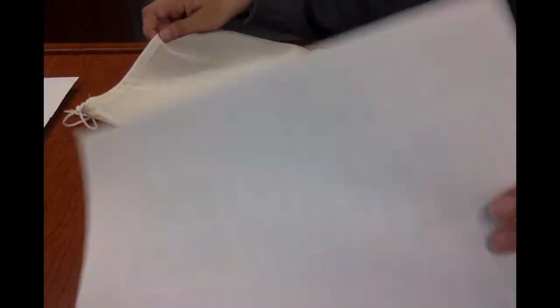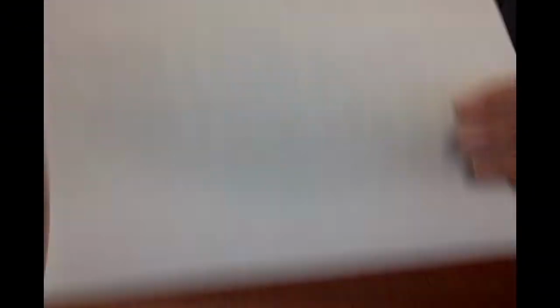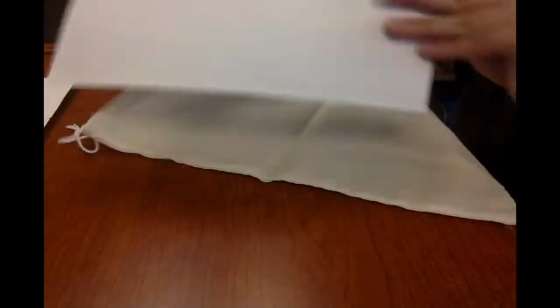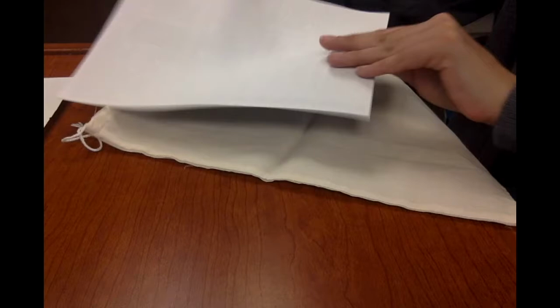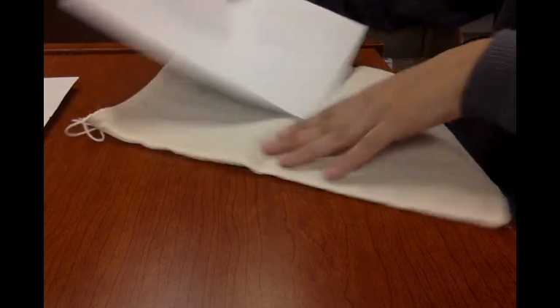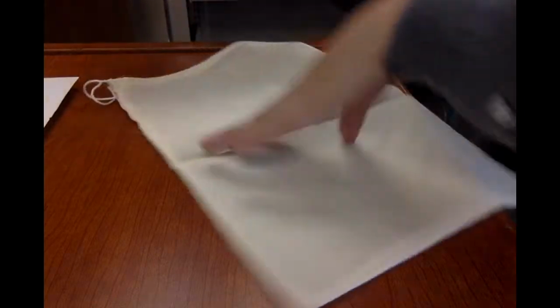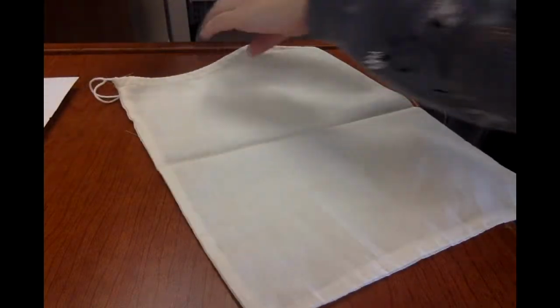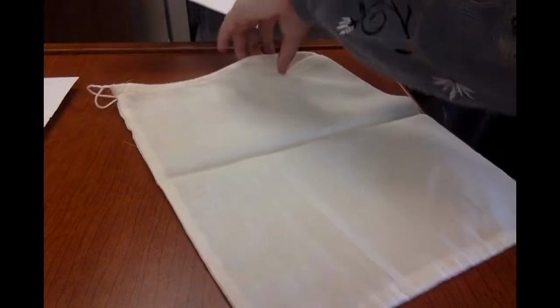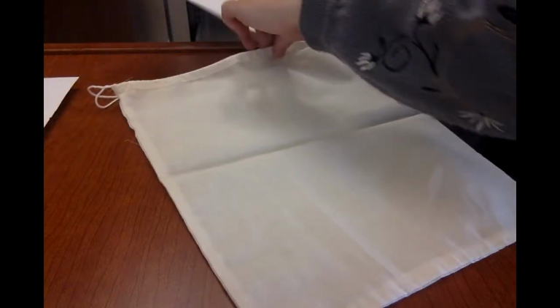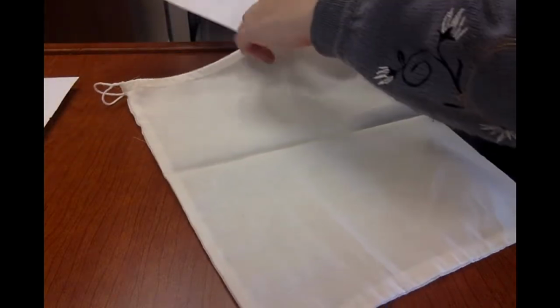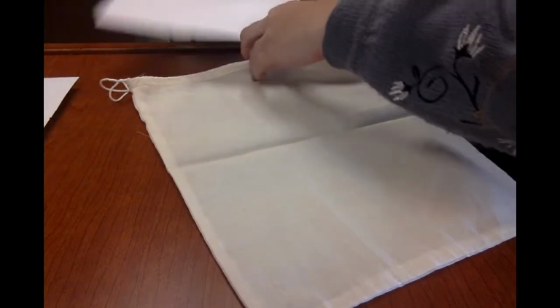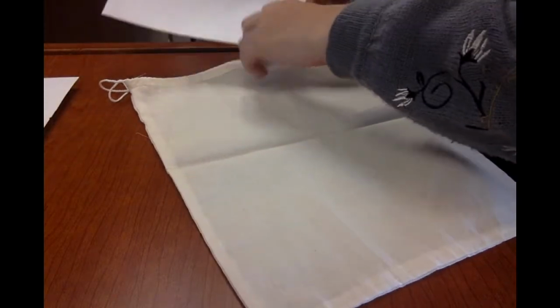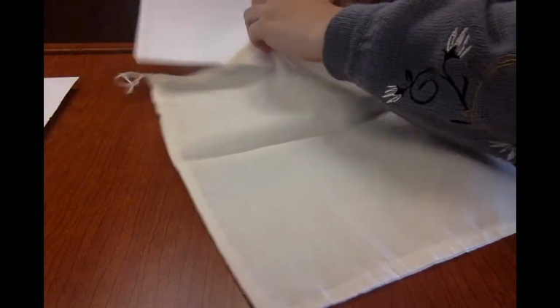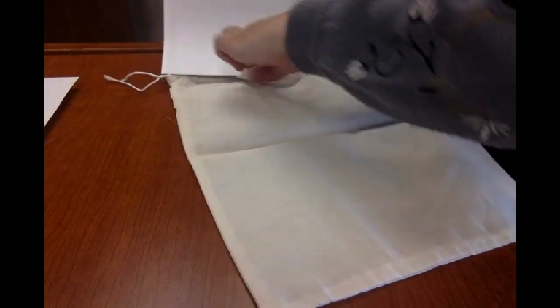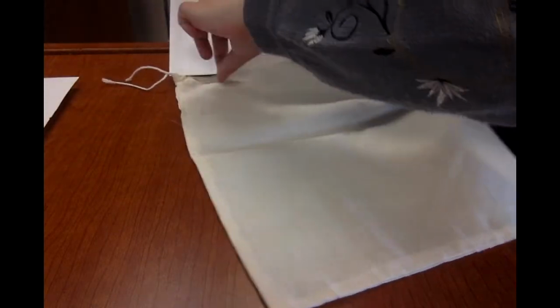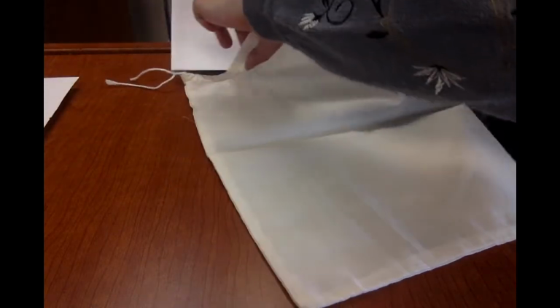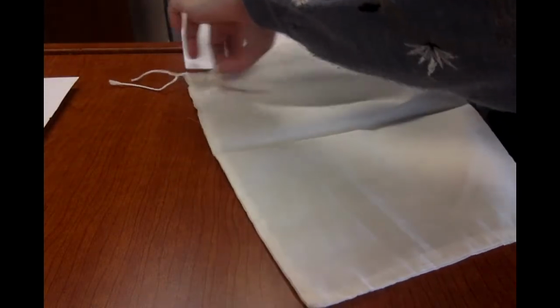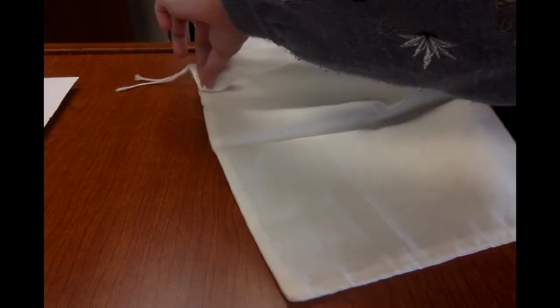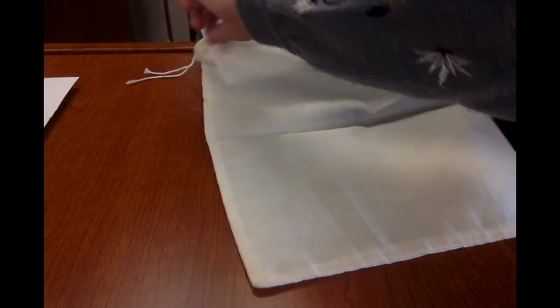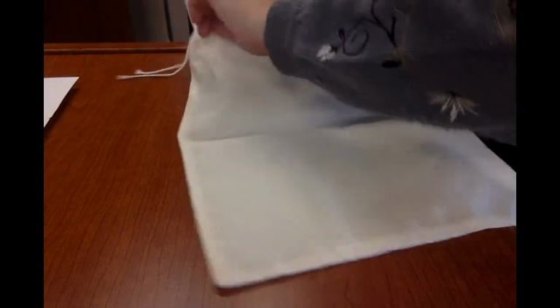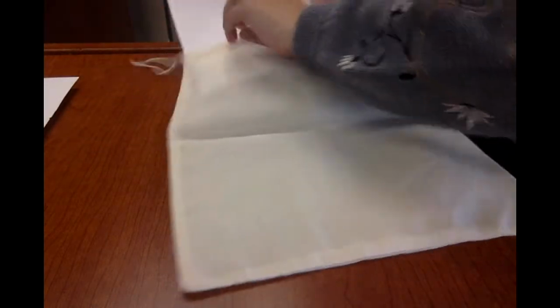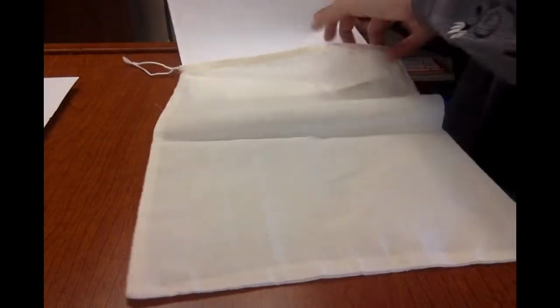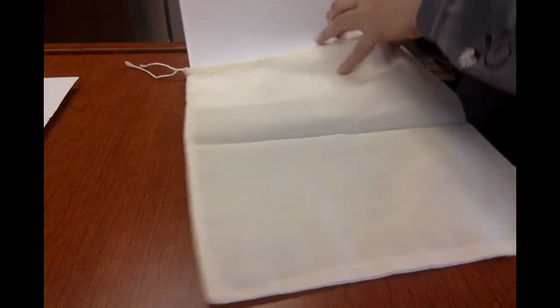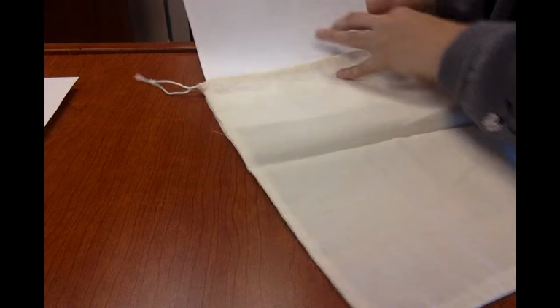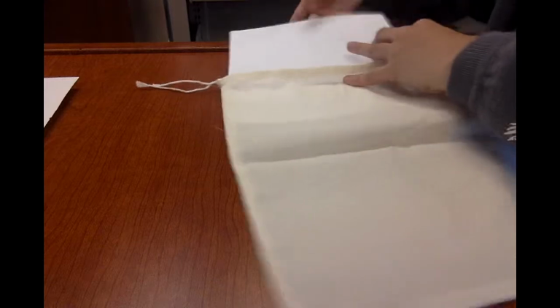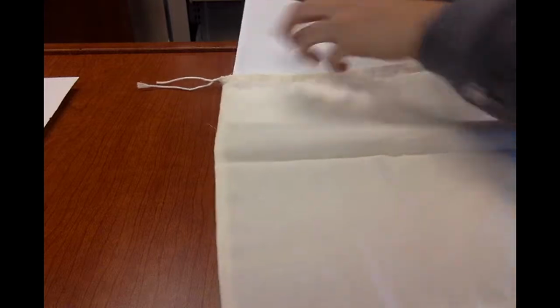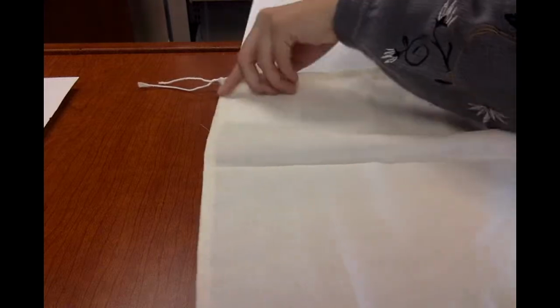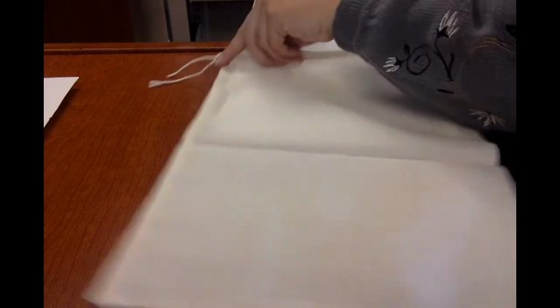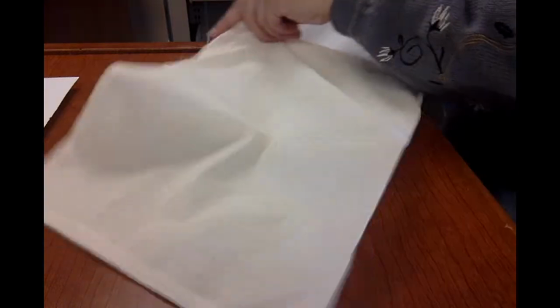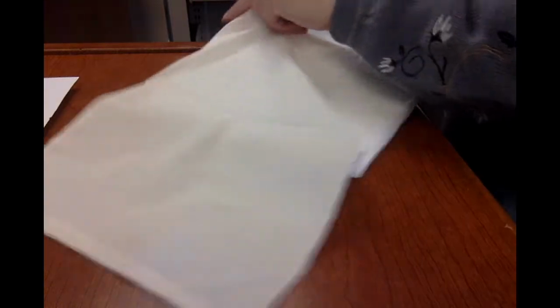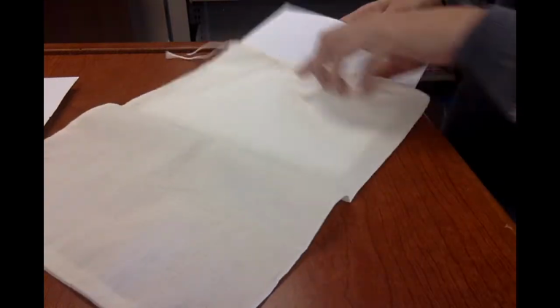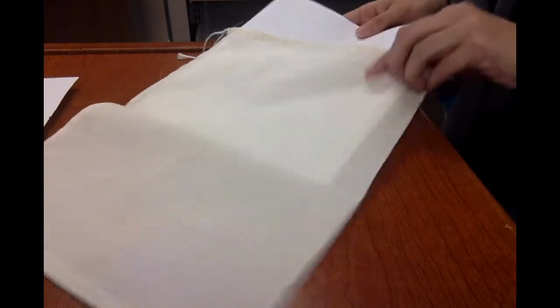First thing you have to do is take a few scraps of paper and insert them into the canvas bag. This helps to ensure that the markers won't go through.